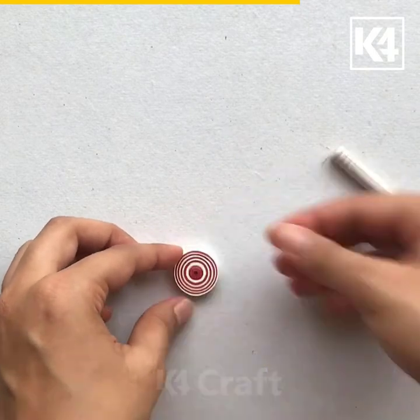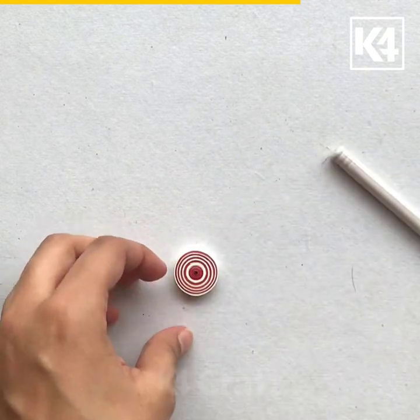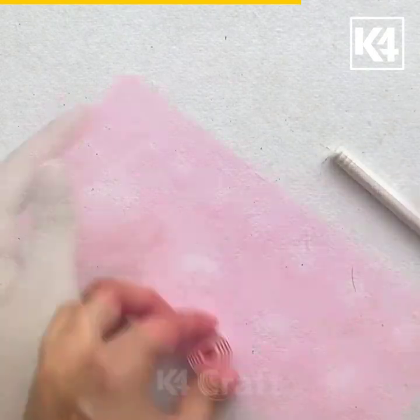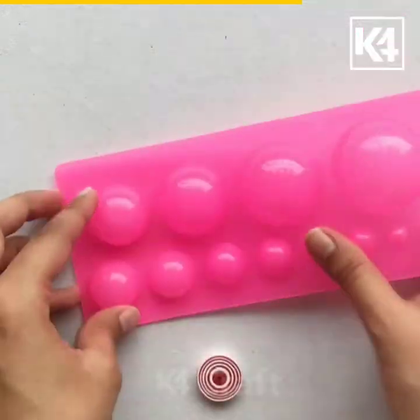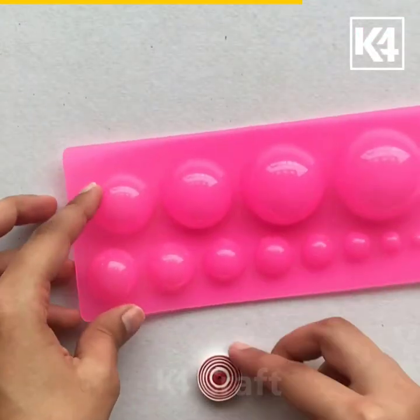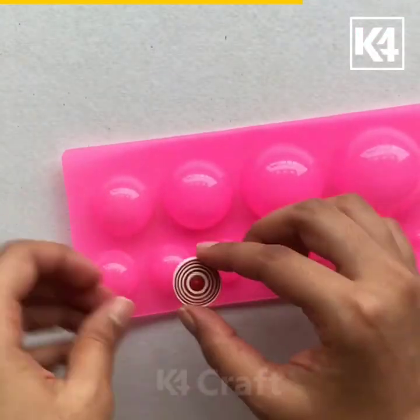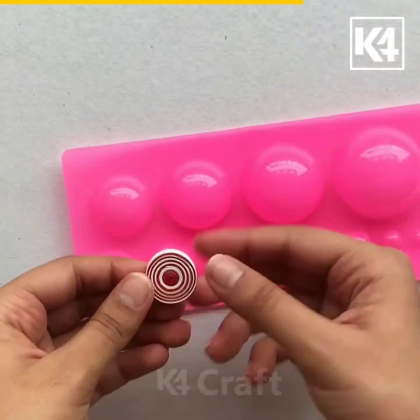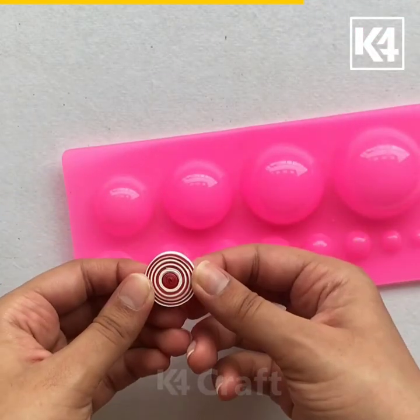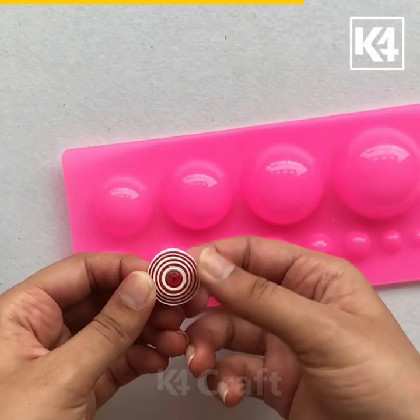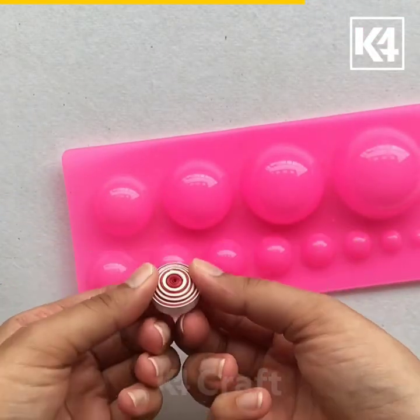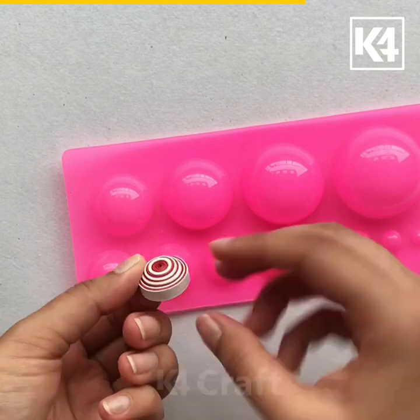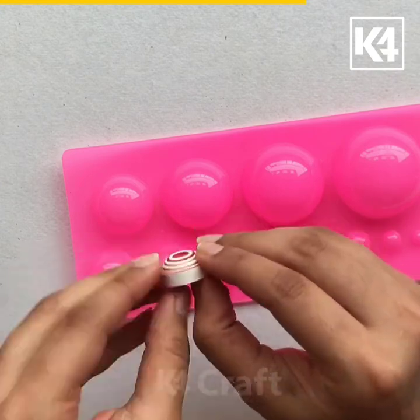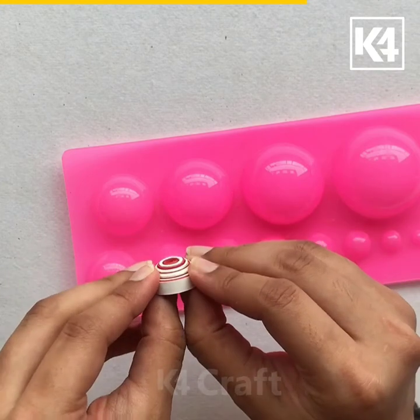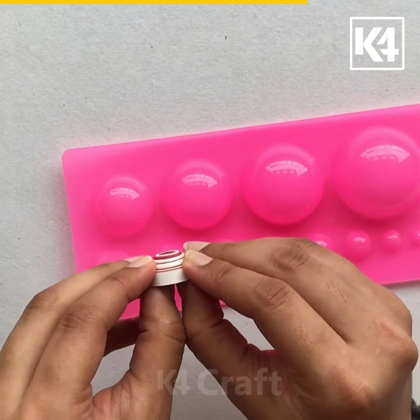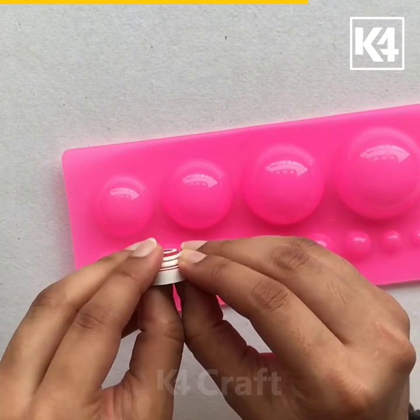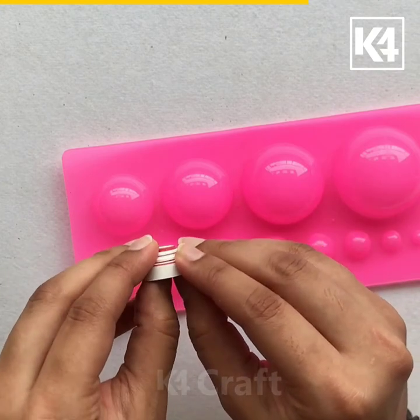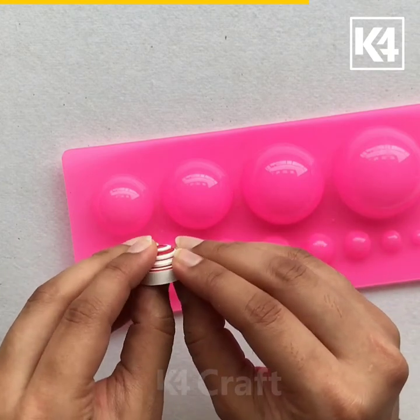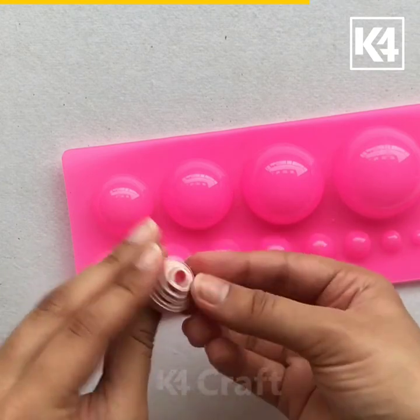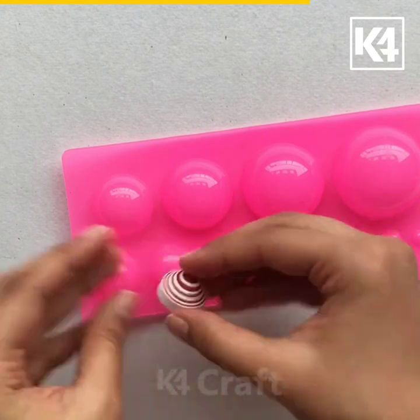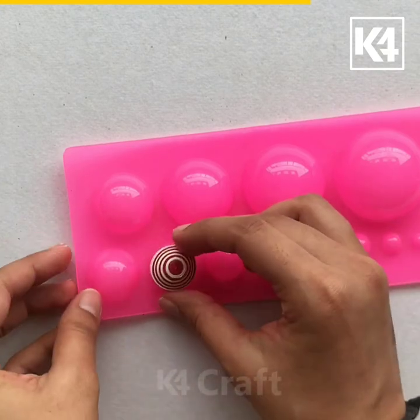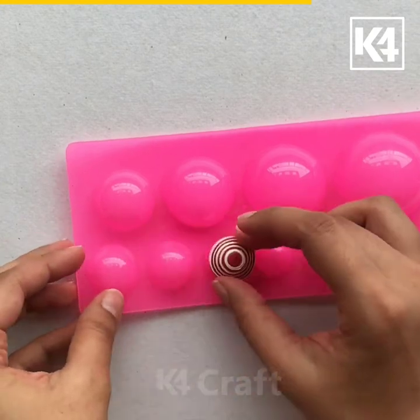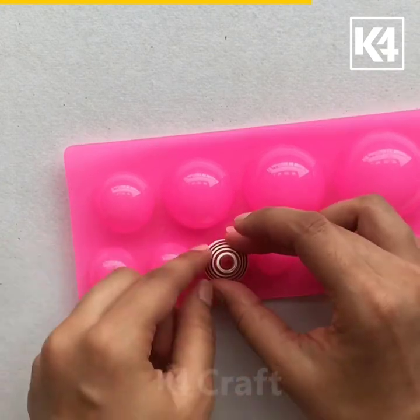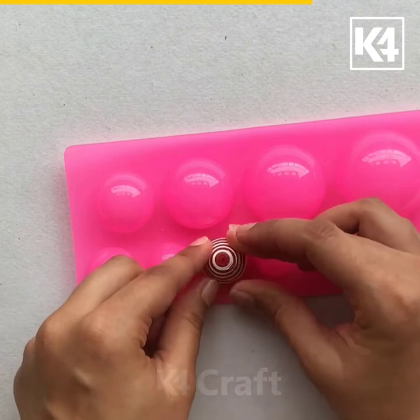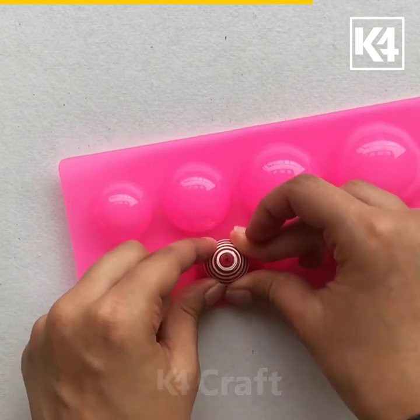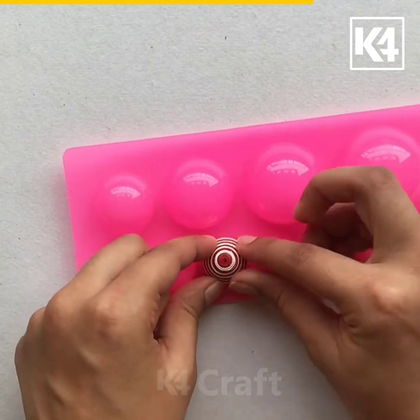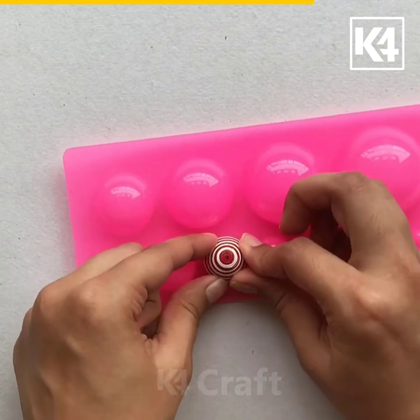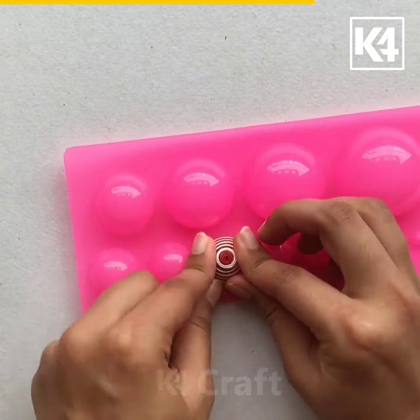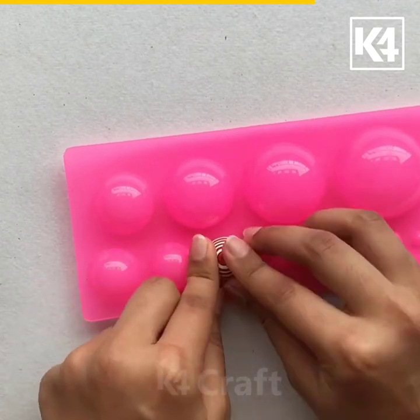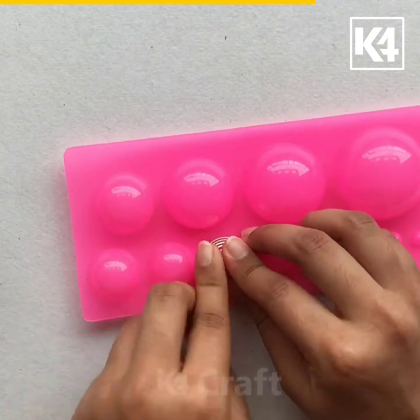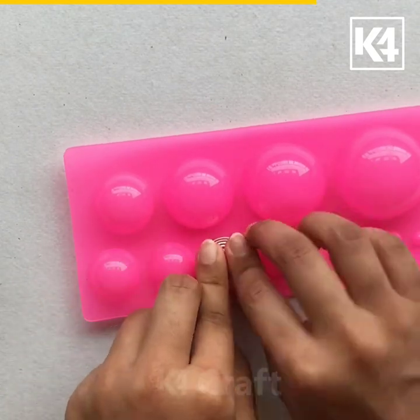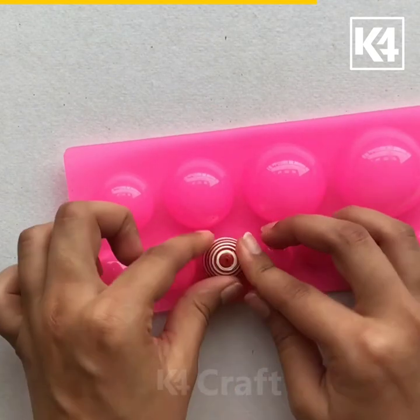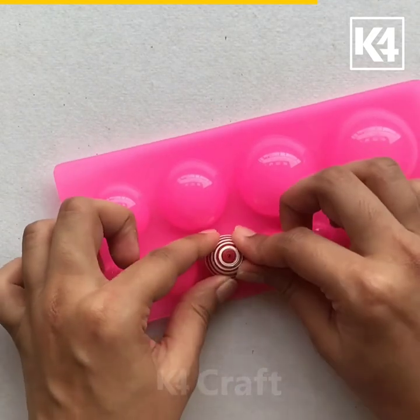This will give us a smooth finish. Now I will push from underneath the quilling coil with both my thumbs and place it on the mold to see which size suits. After I fit it on this size, I am going to slowly push down.